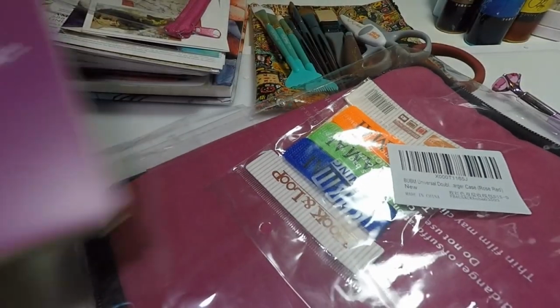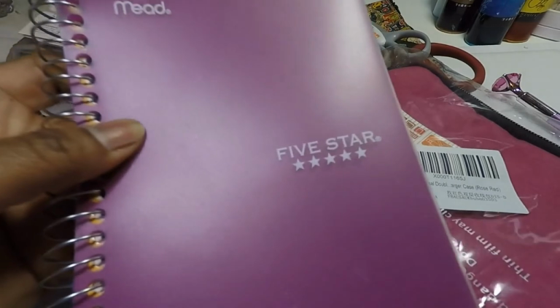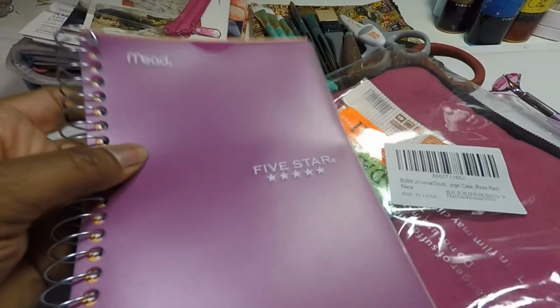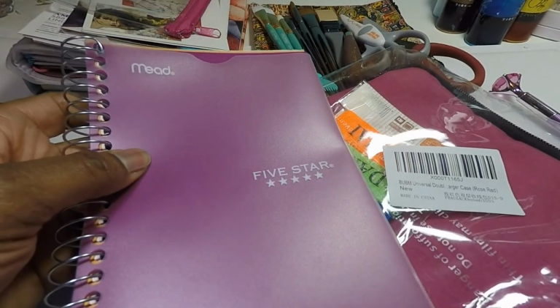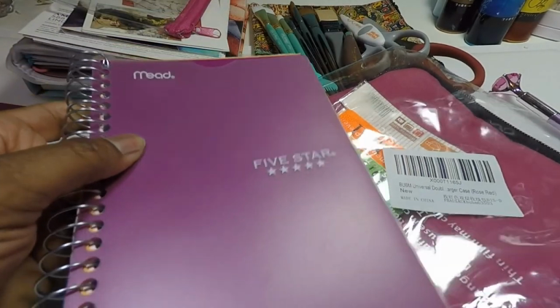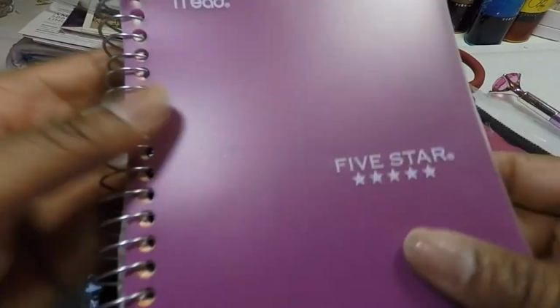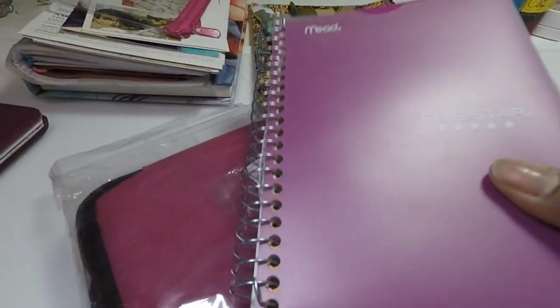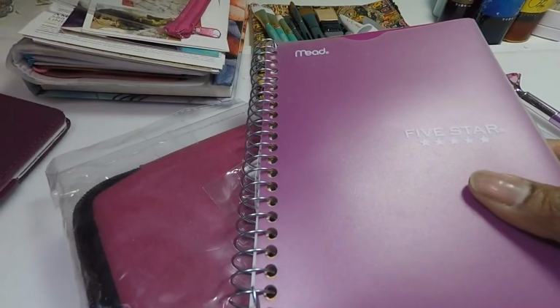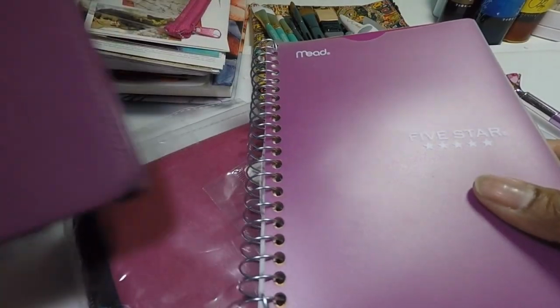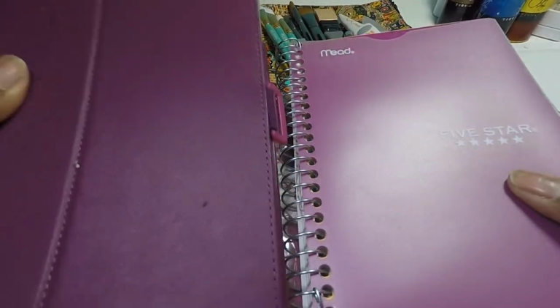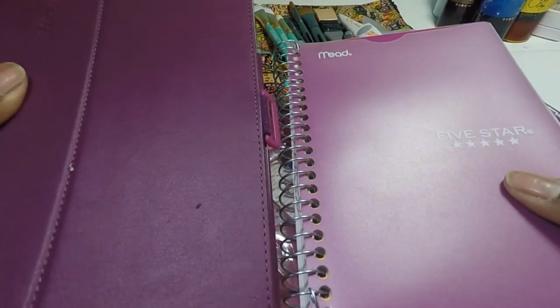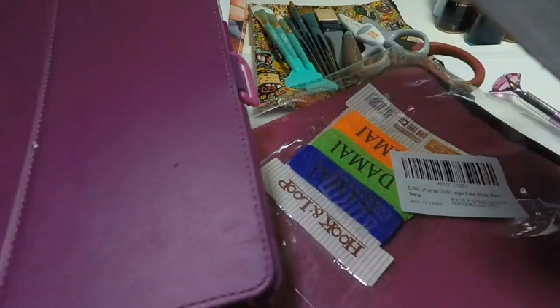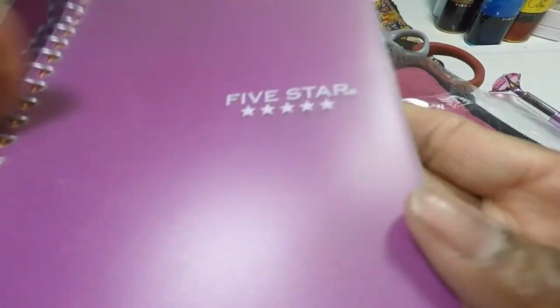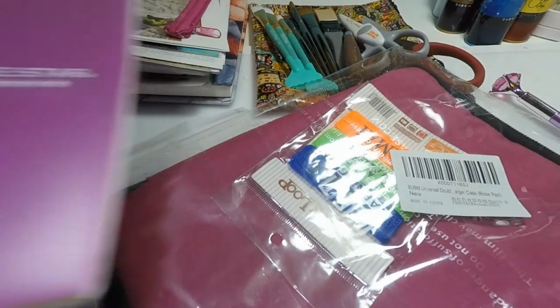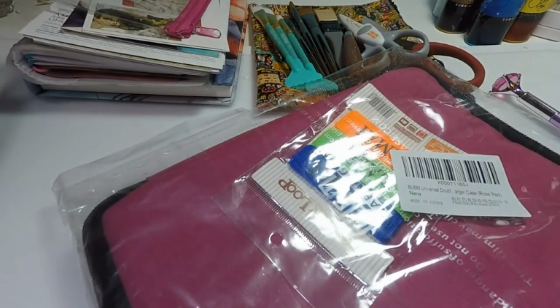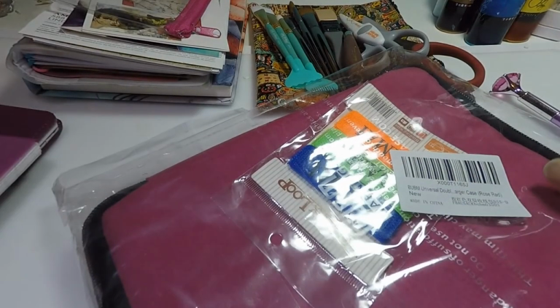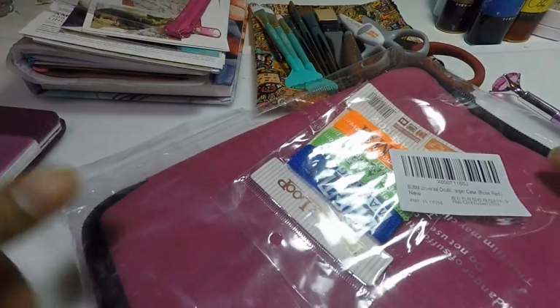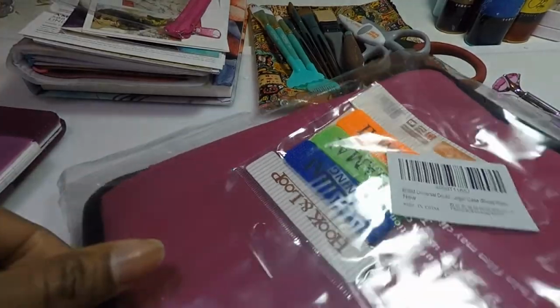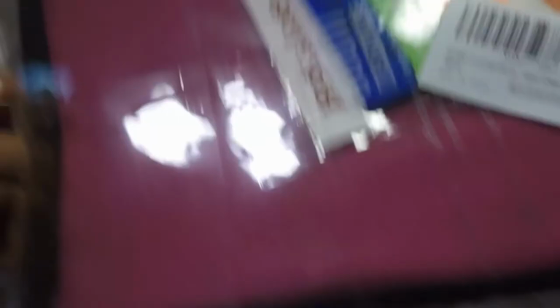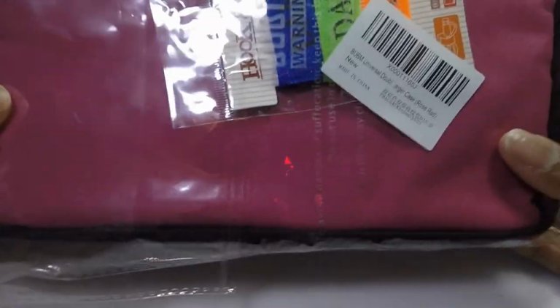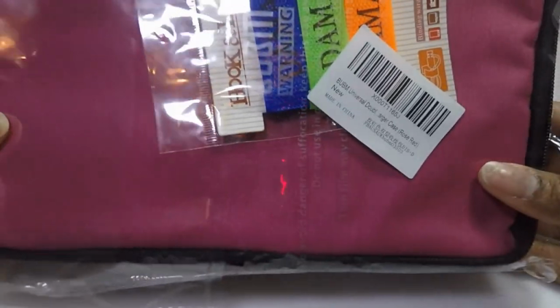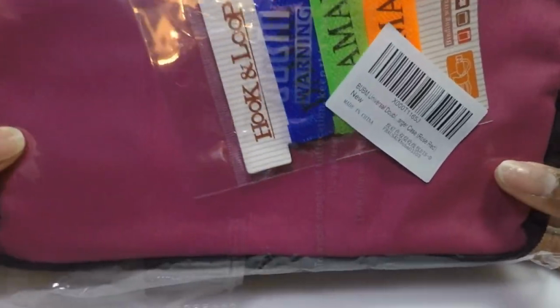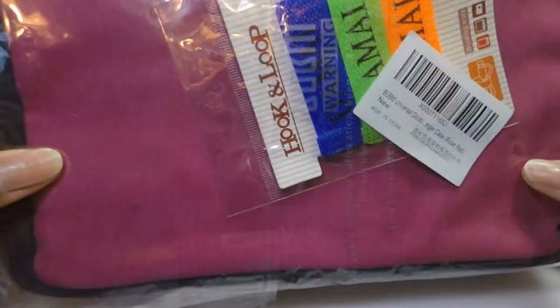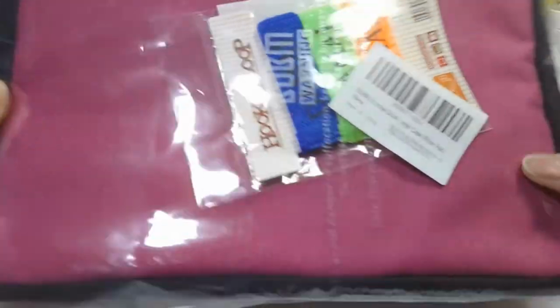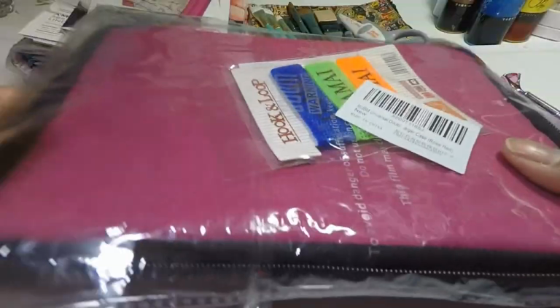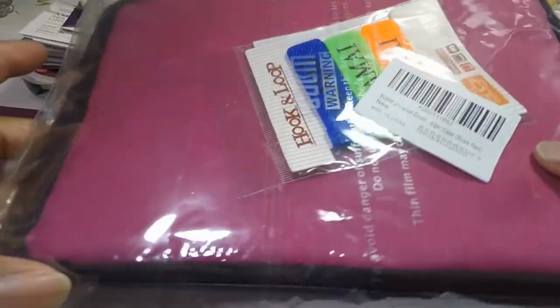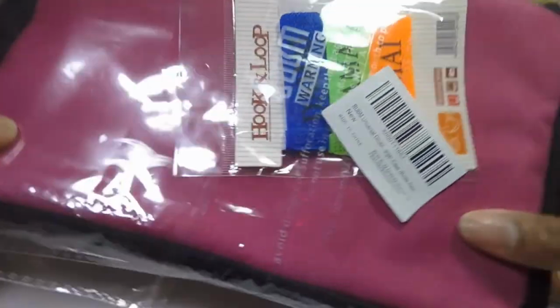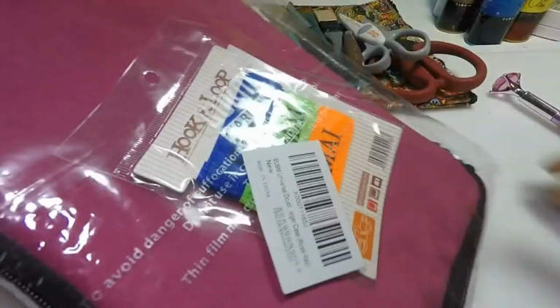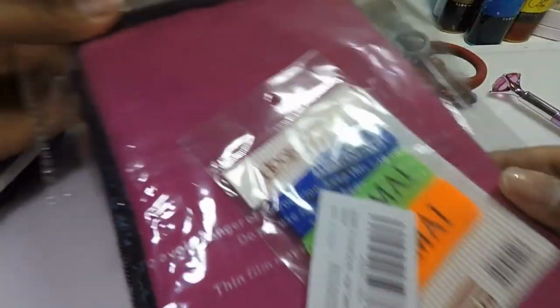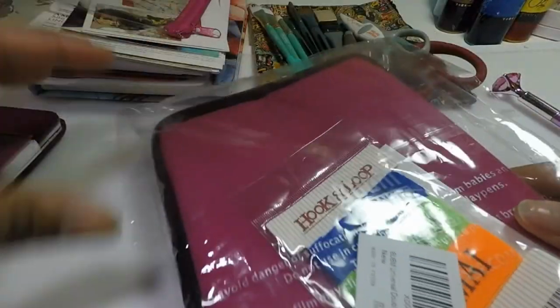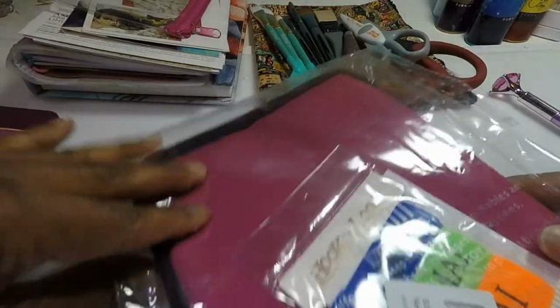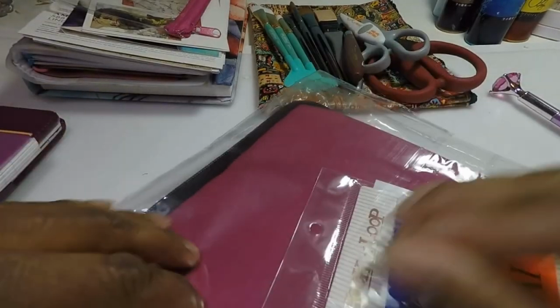Look at this one, it's very similar. Let's look at the tablet. Clearly I like this color and I think it's so cute — so far I'm in love with it. I just got it mailed today so we're going to open it.